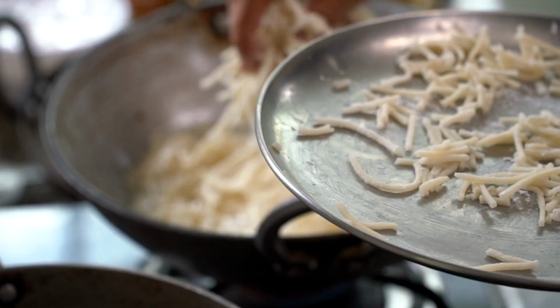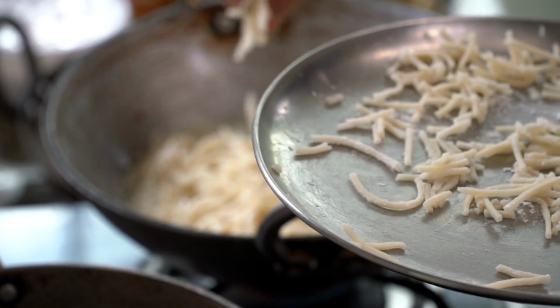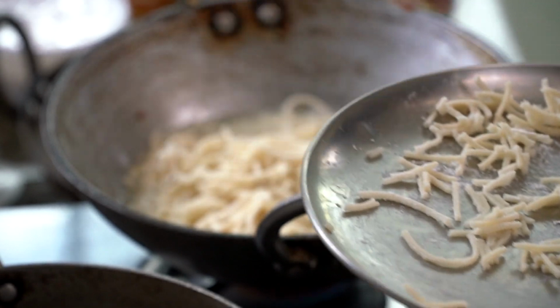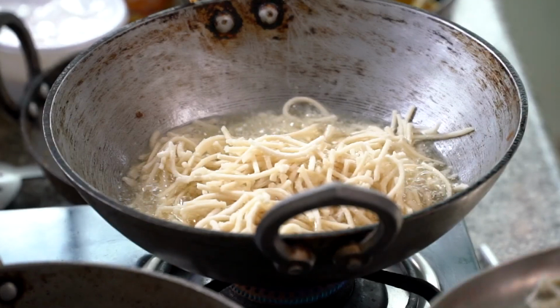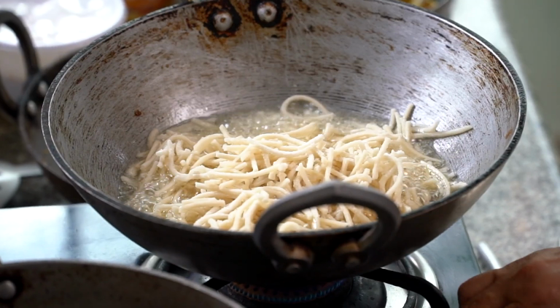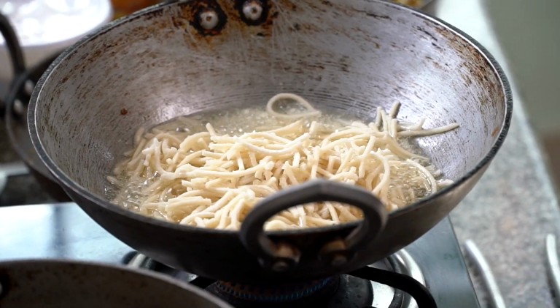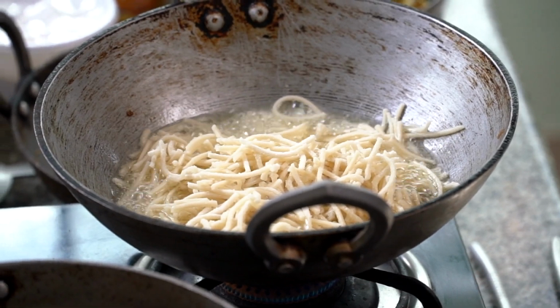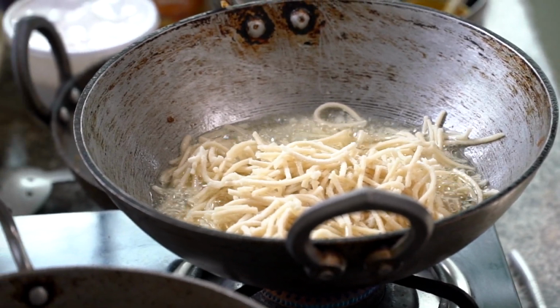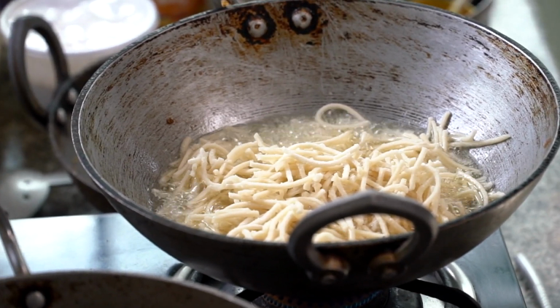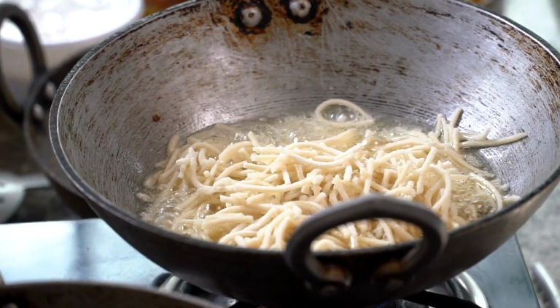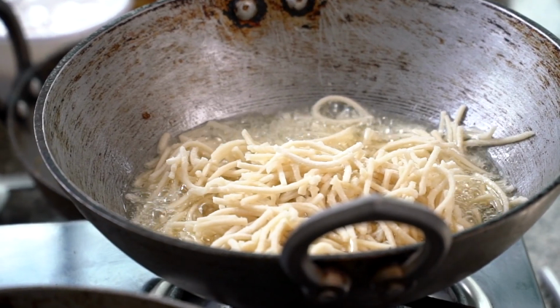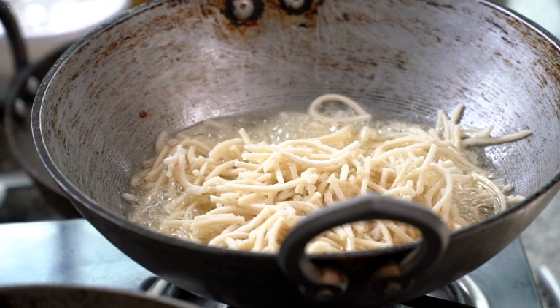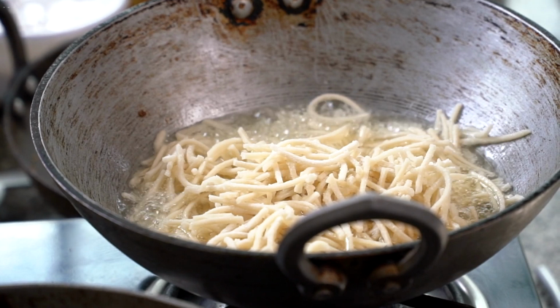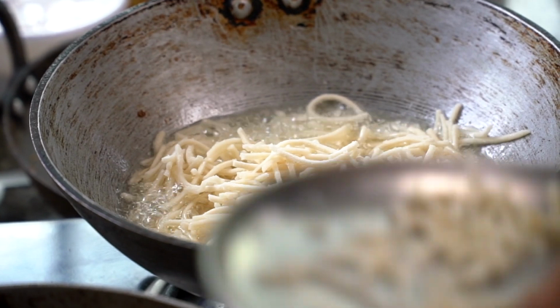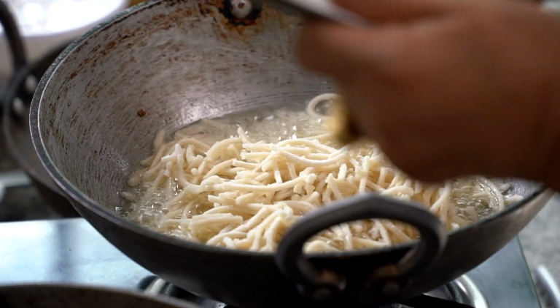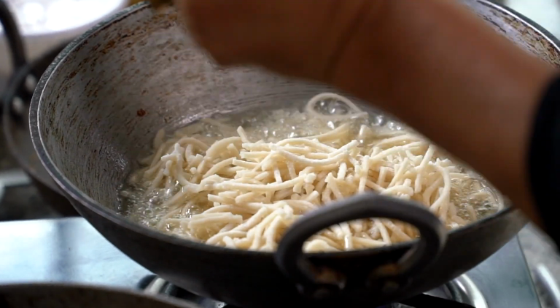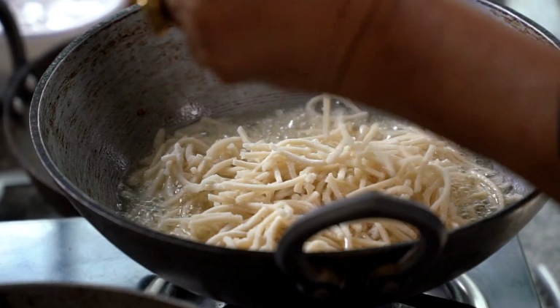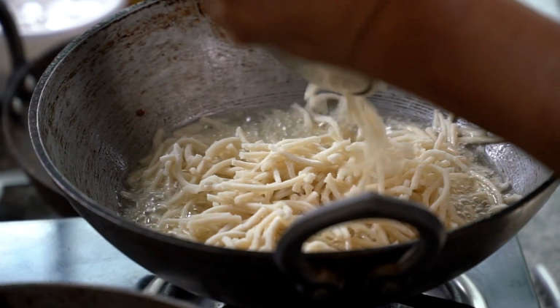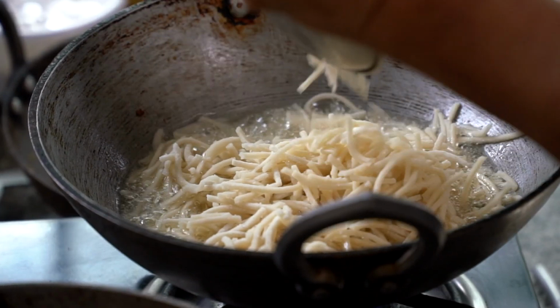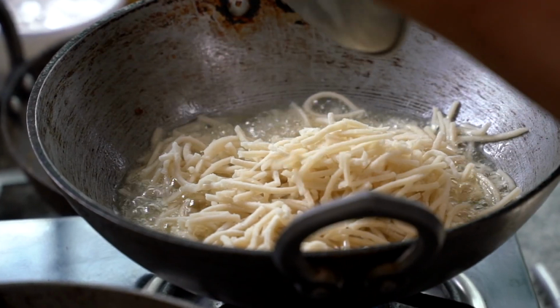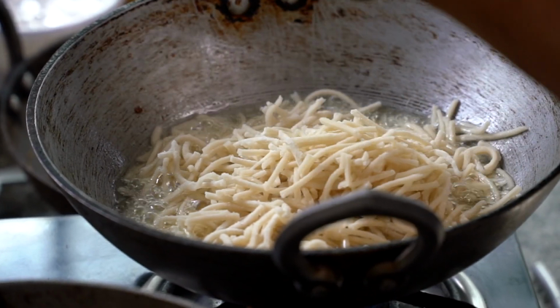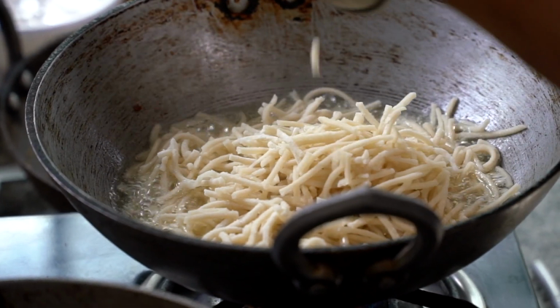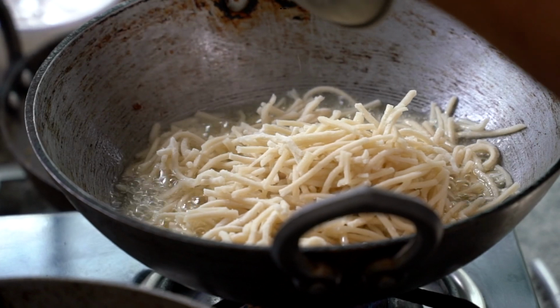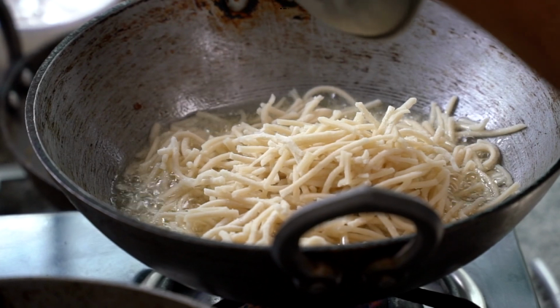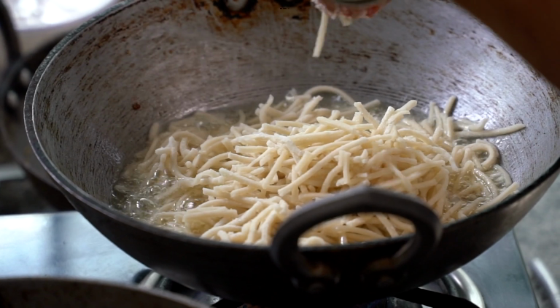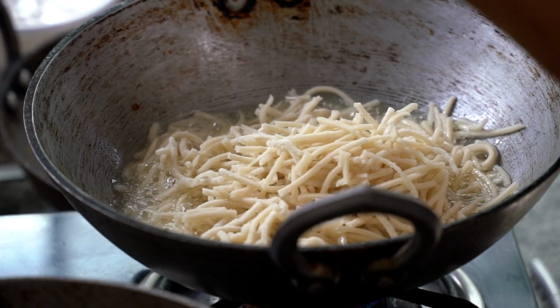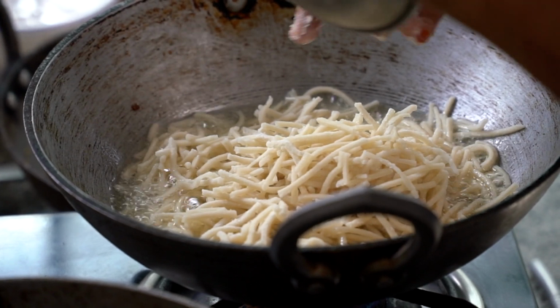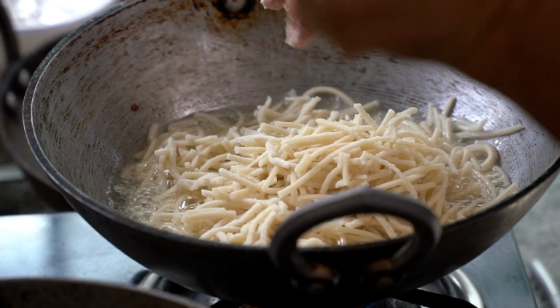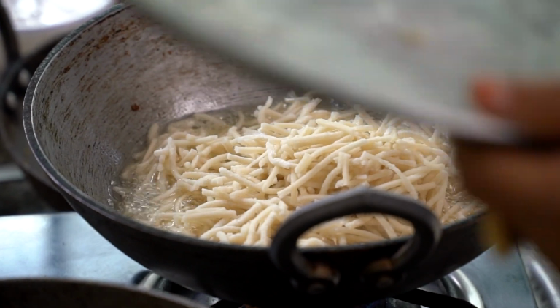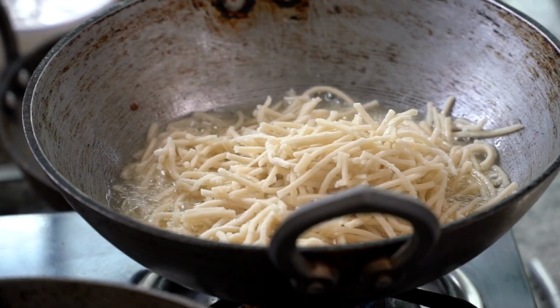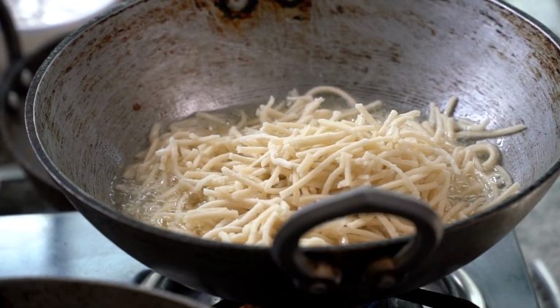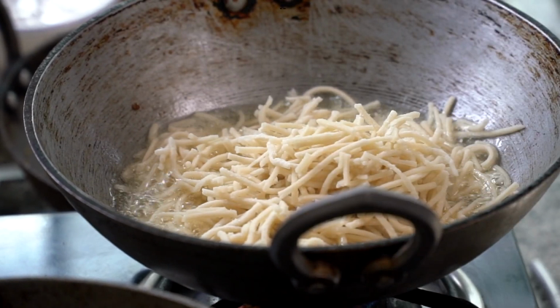Let's put this in the pan — full steam, full gas.